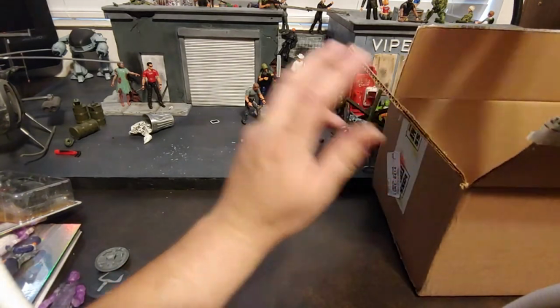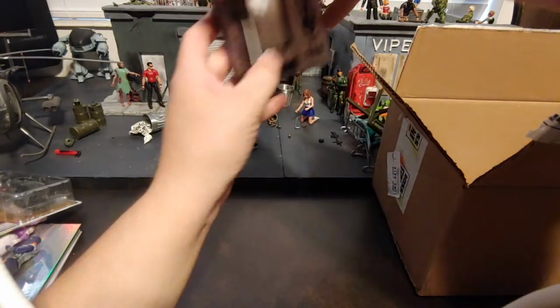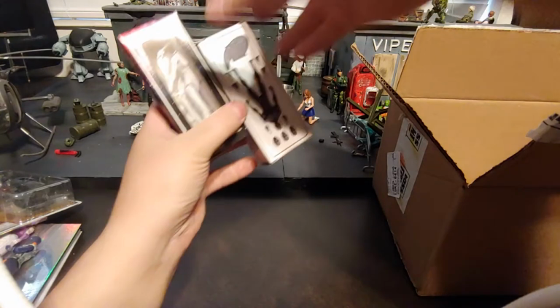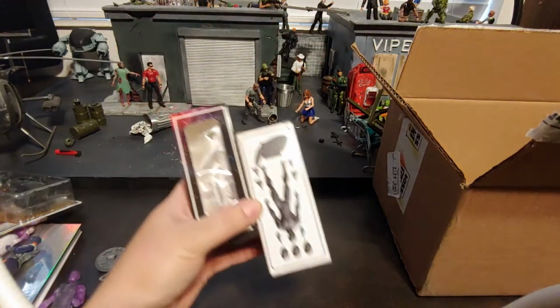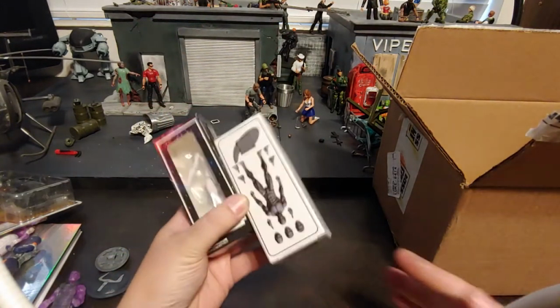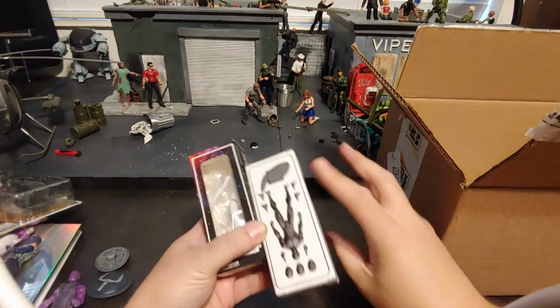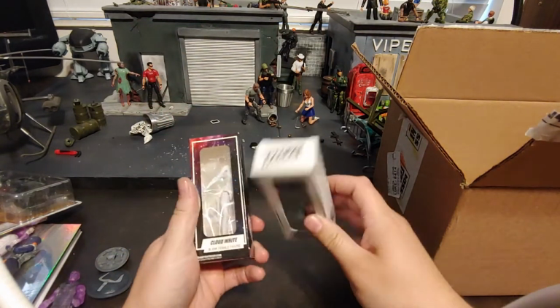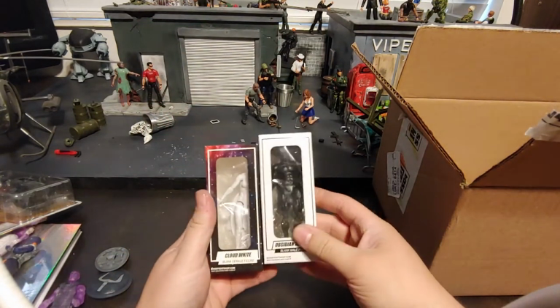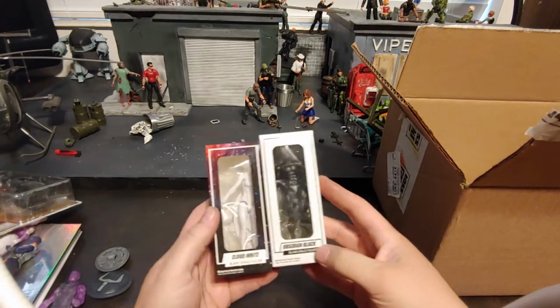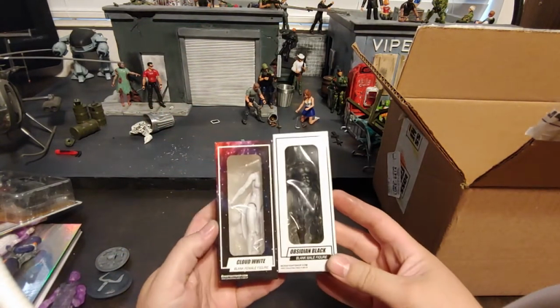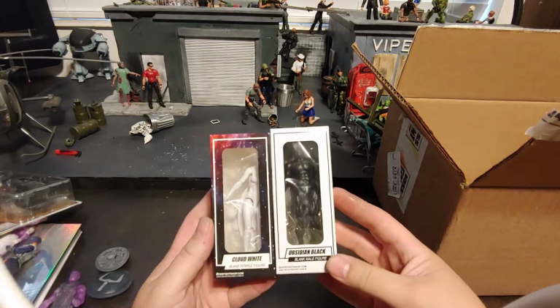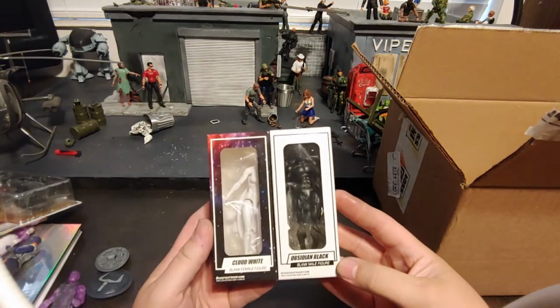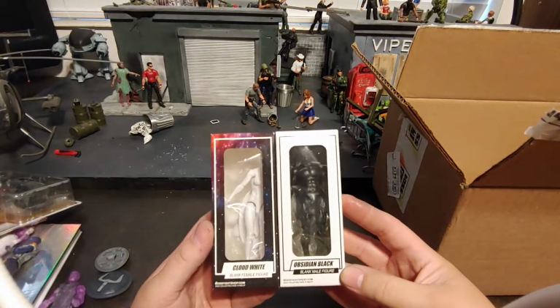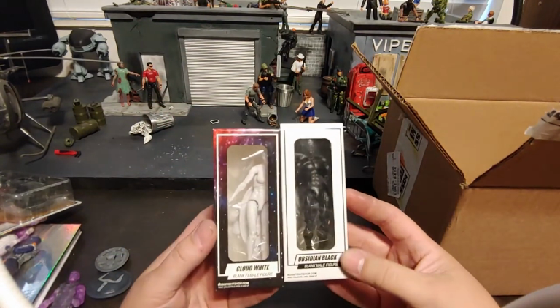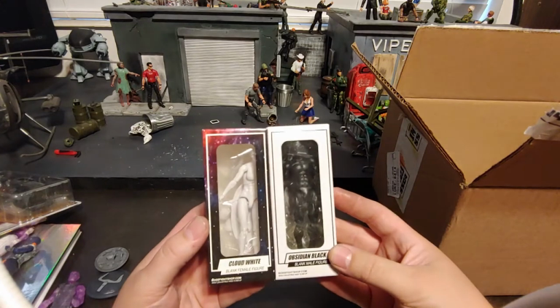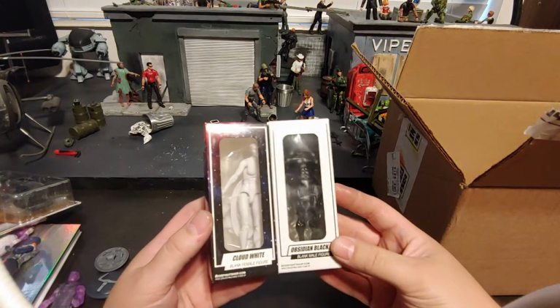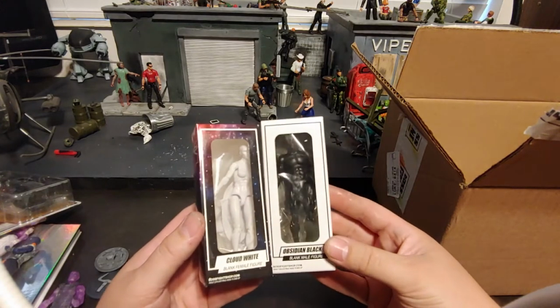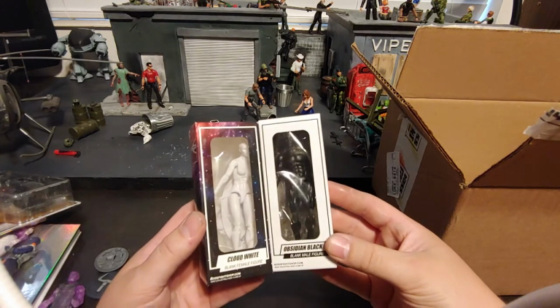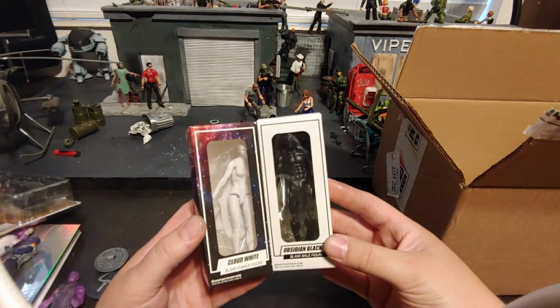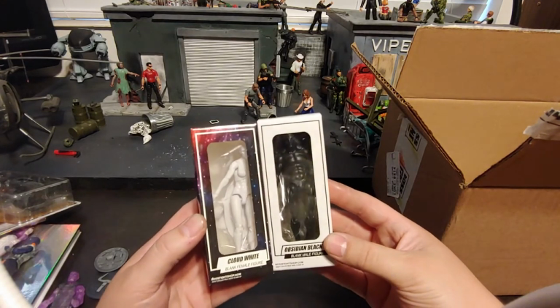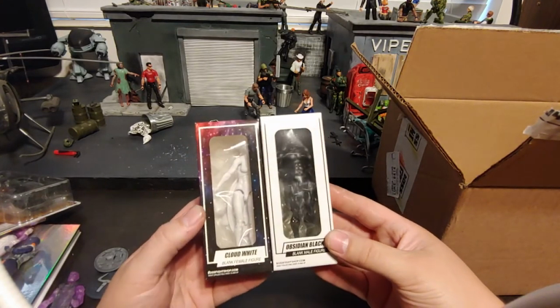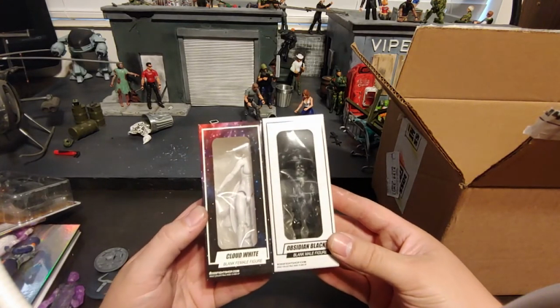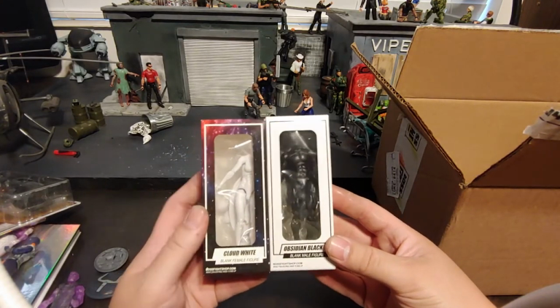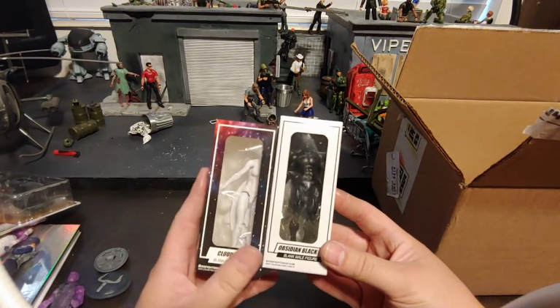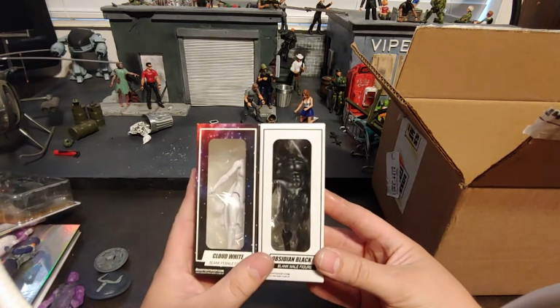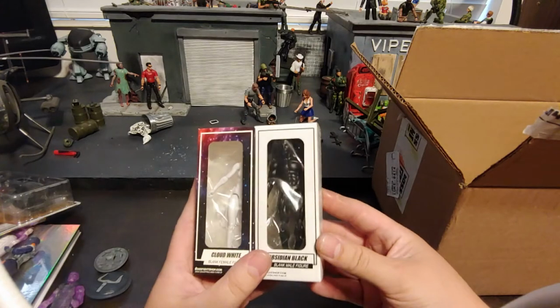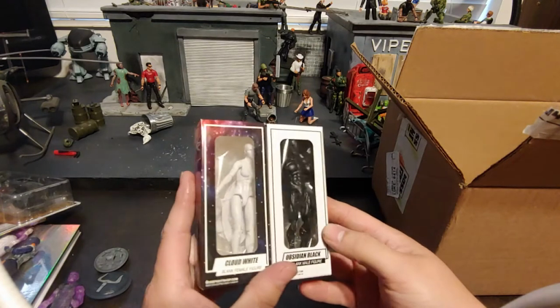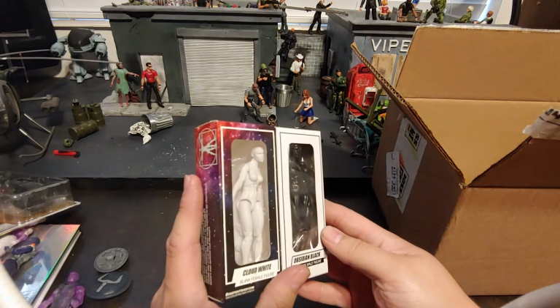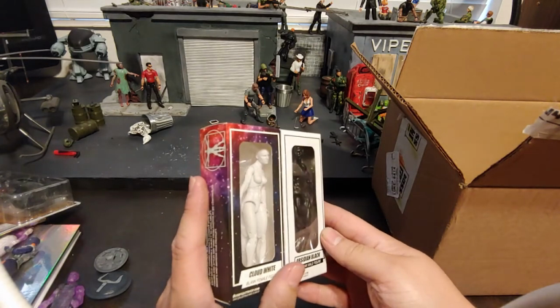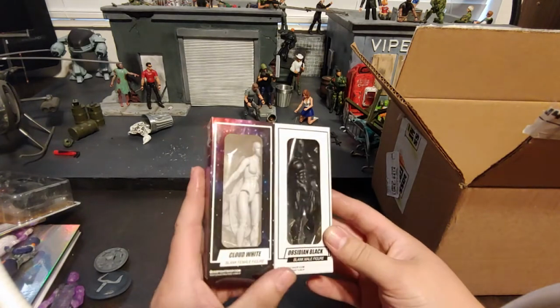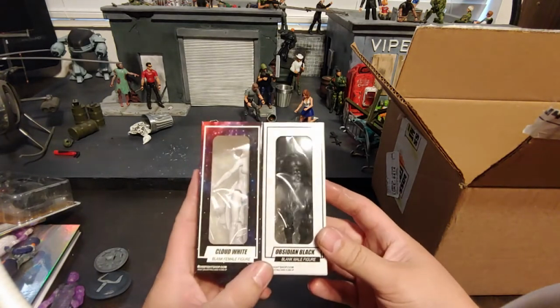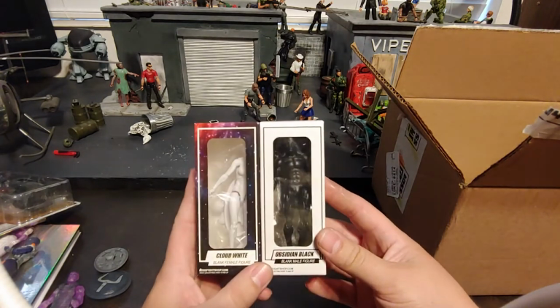It does also have a cloud white female blank and obsidian black male blank — a nice little yin and yang contrast there. Basic blanks.